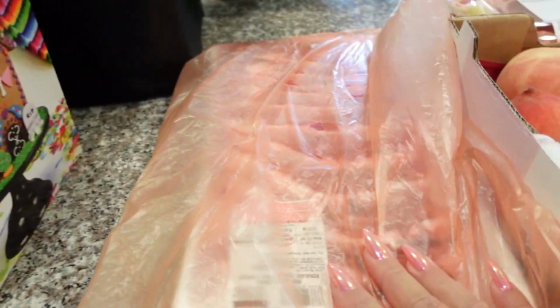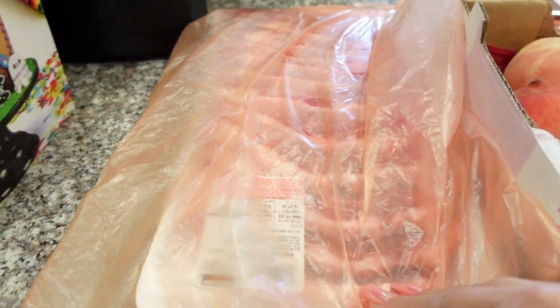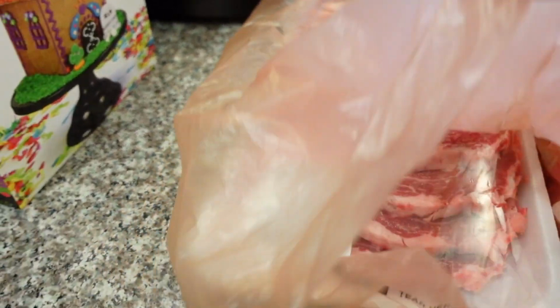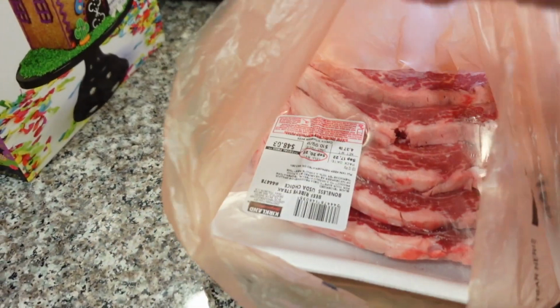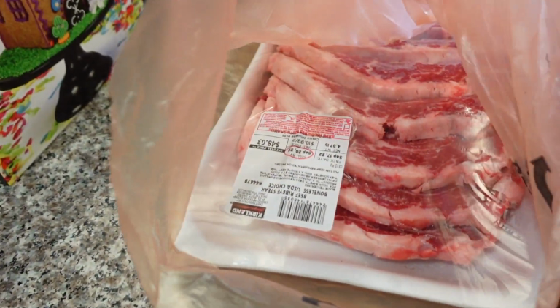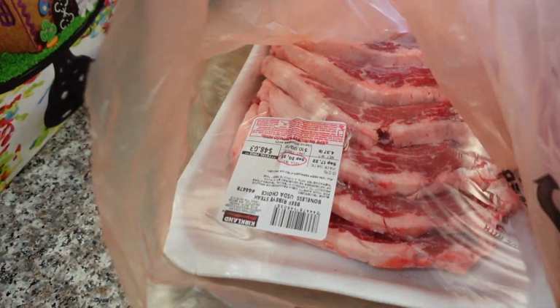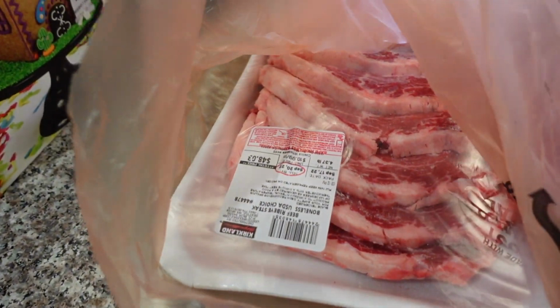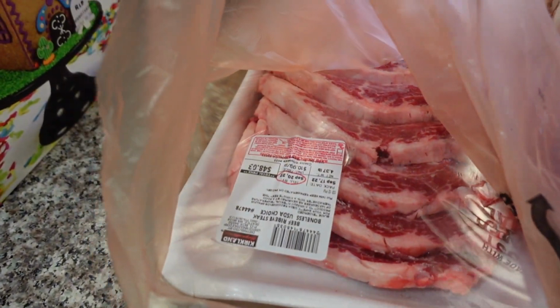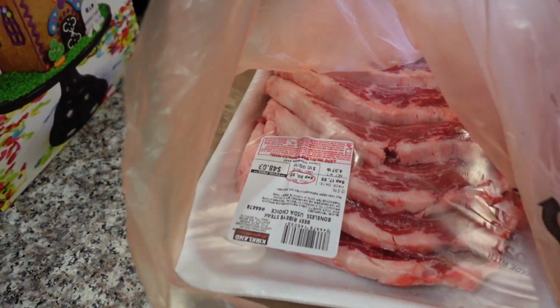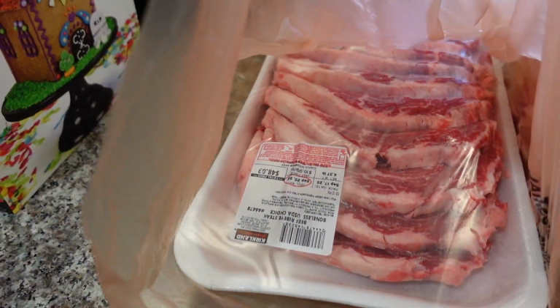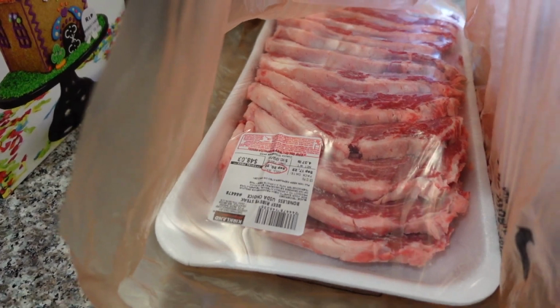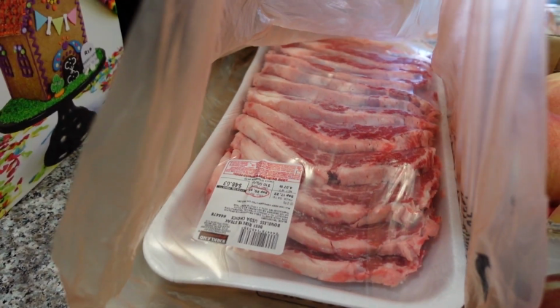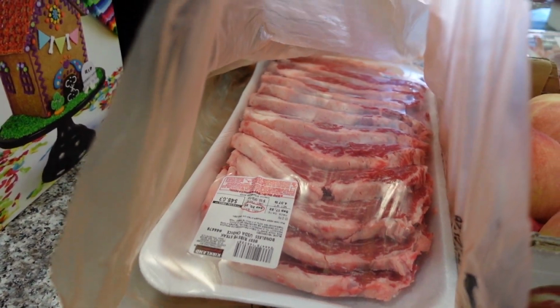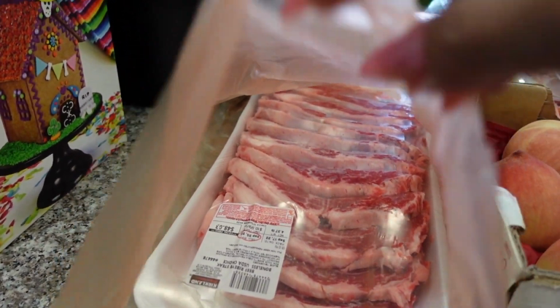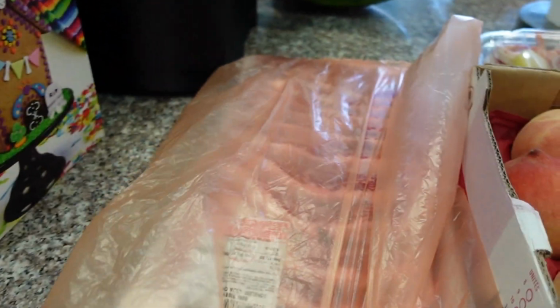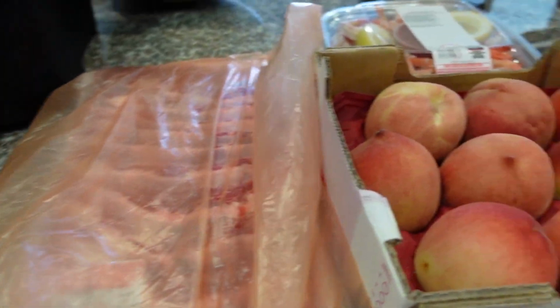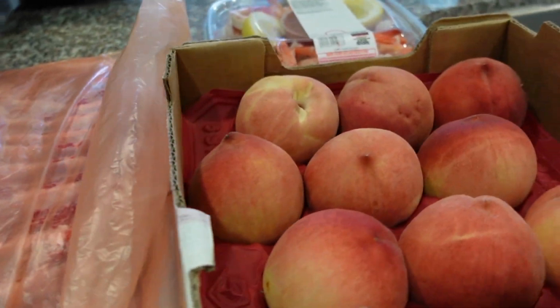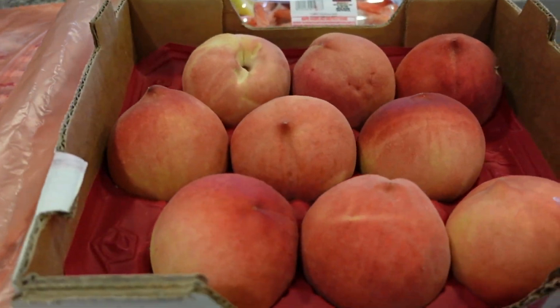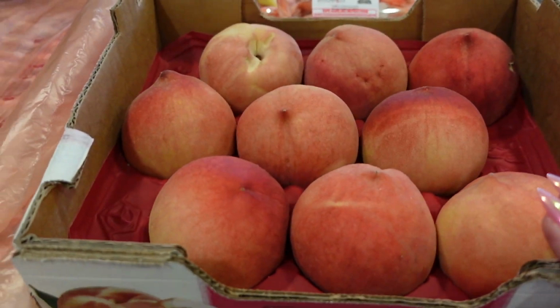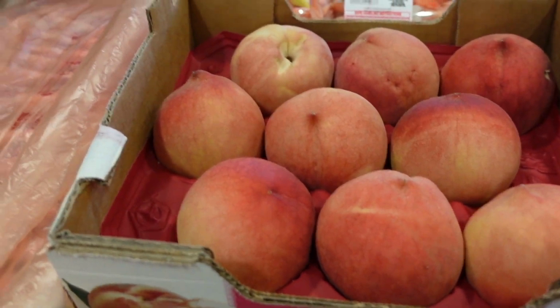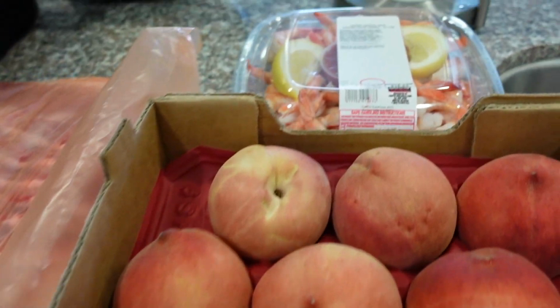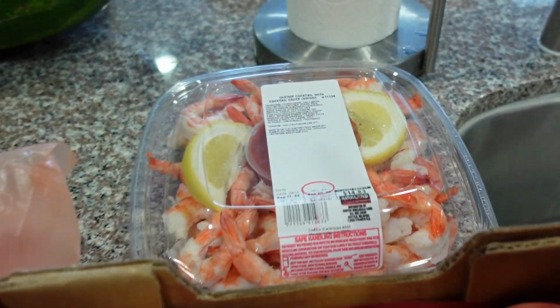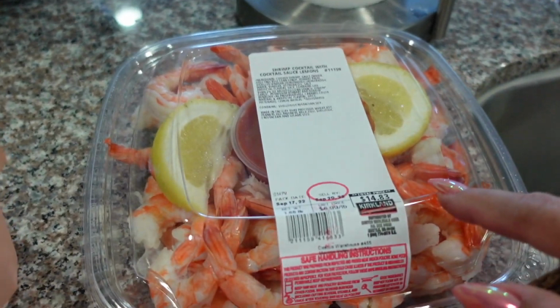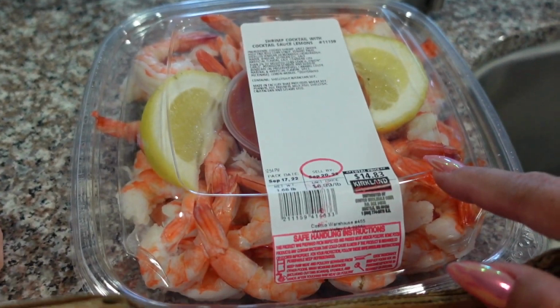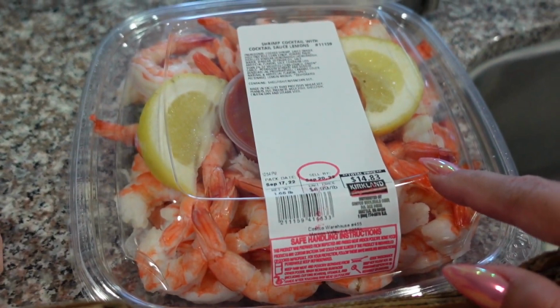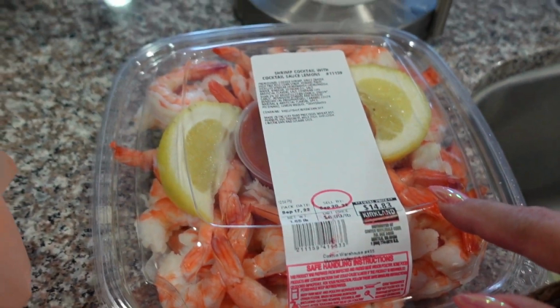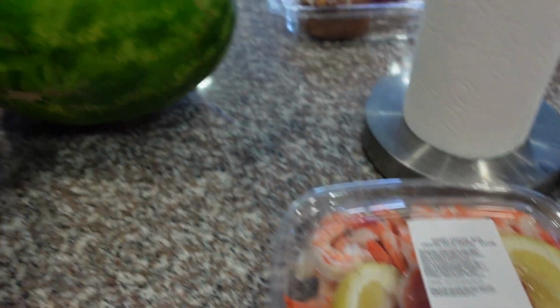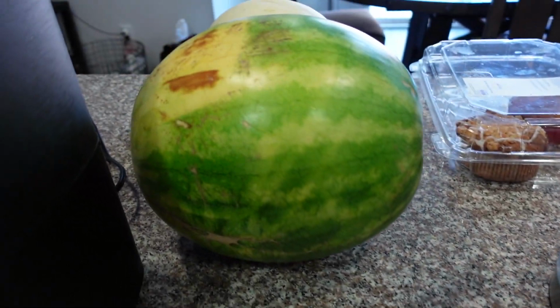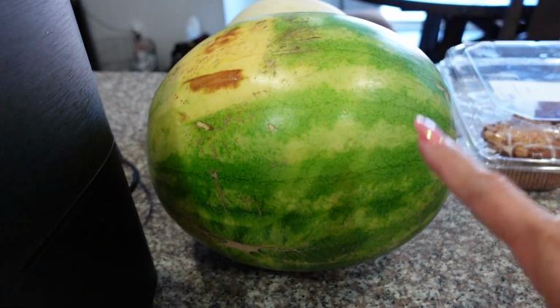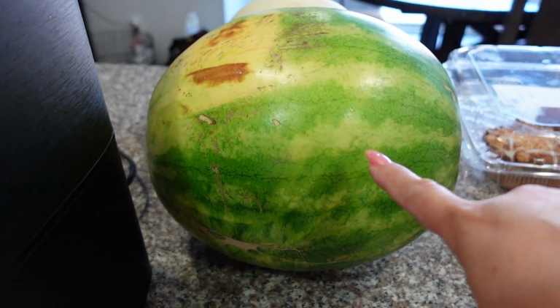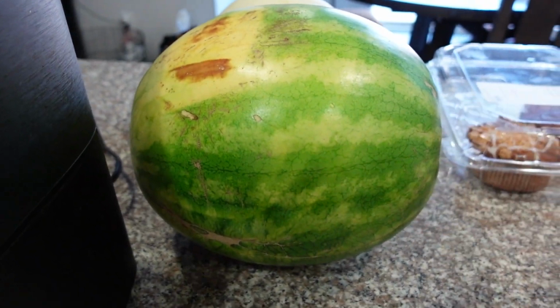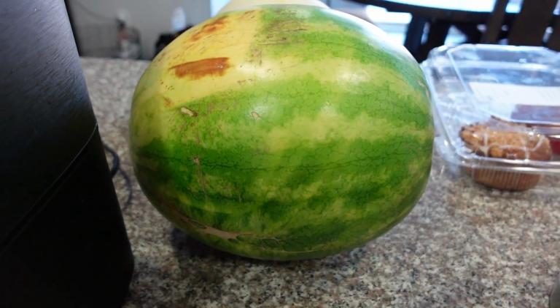We picked up some thin-cut ribeye steaks. This was $48 for all that steak — look at that, so good. We got some white peaches, shrimp cocktail, my favorite, and then I also got a watermelon.